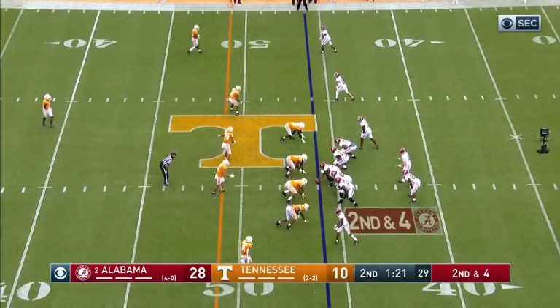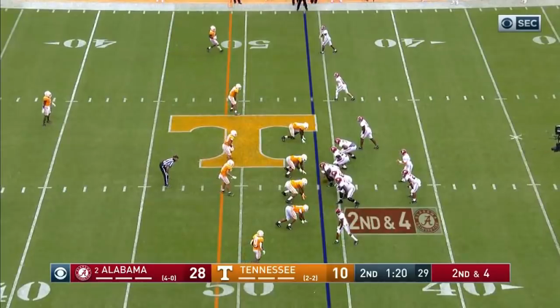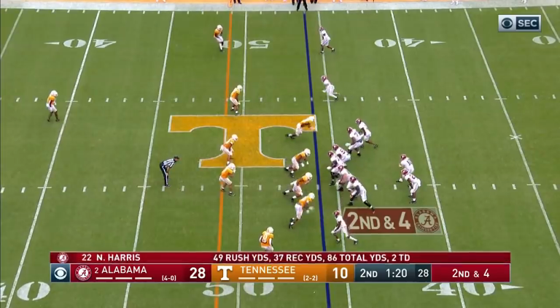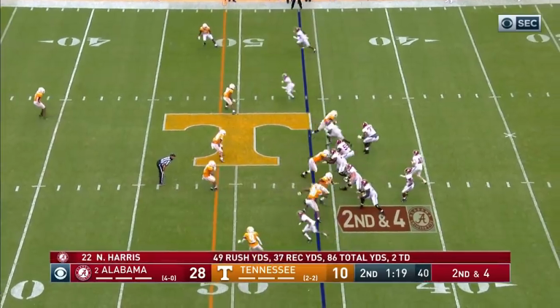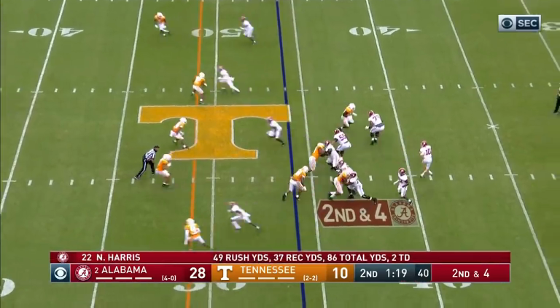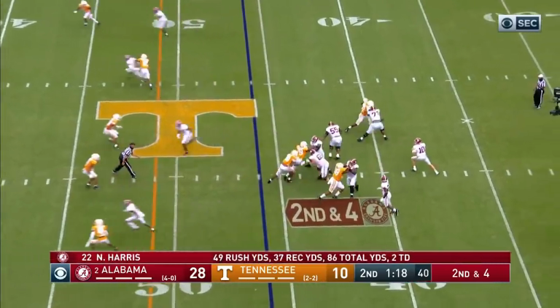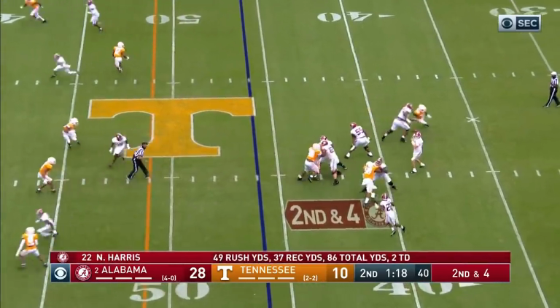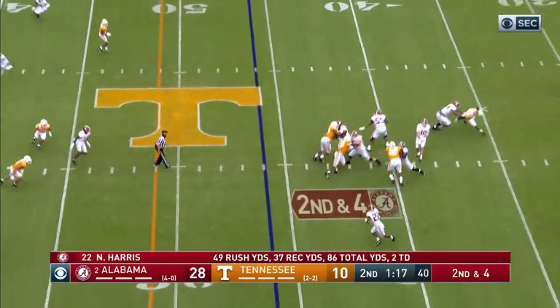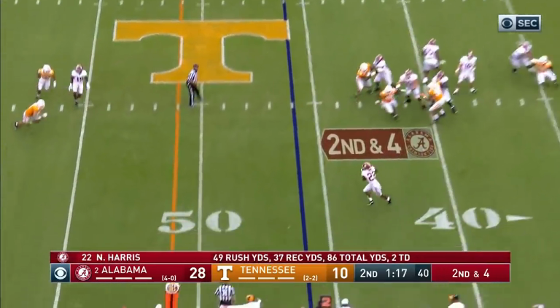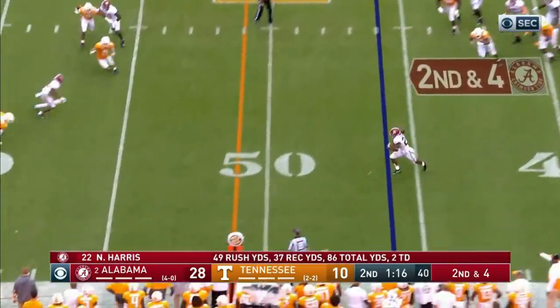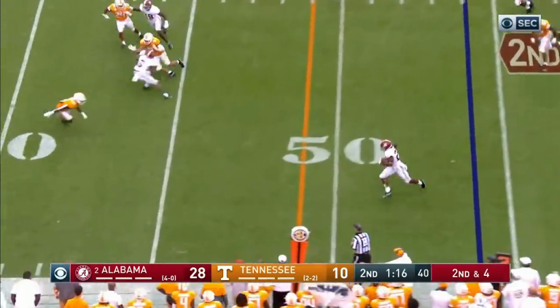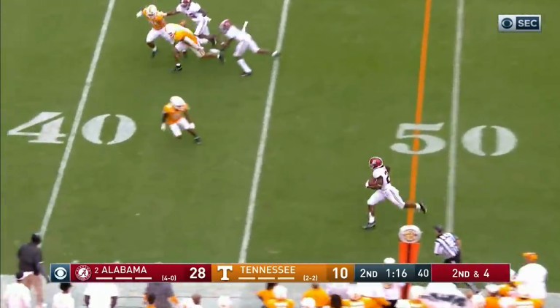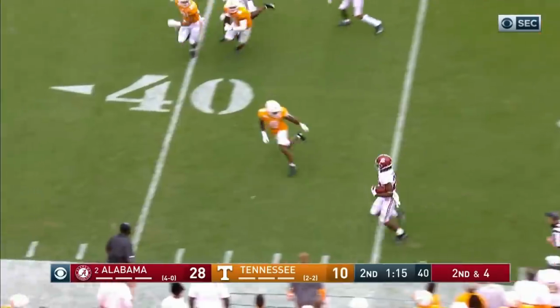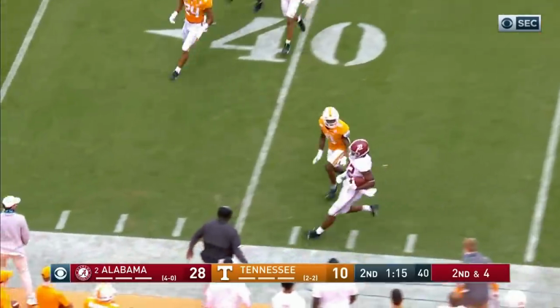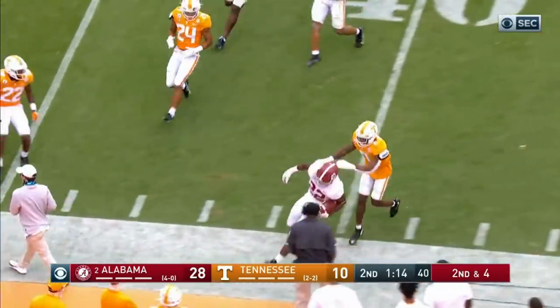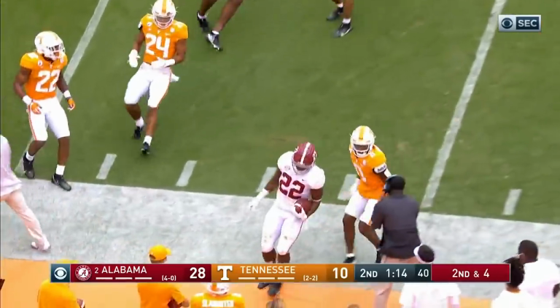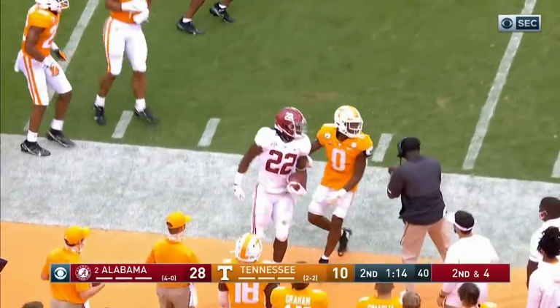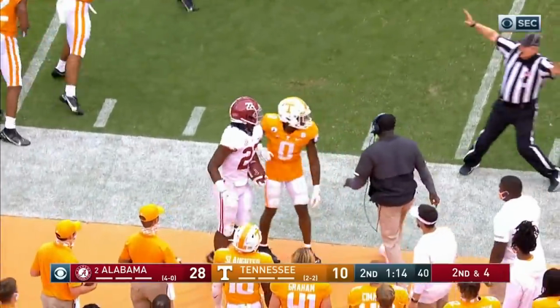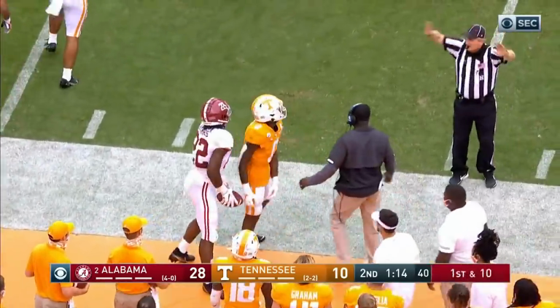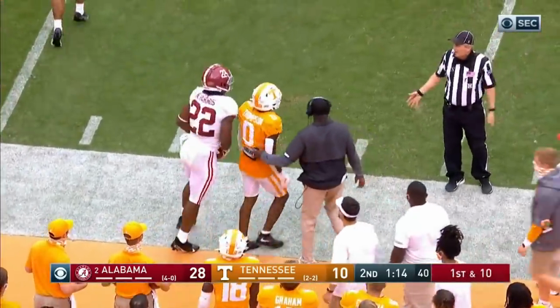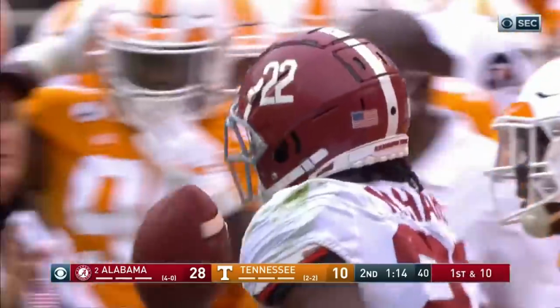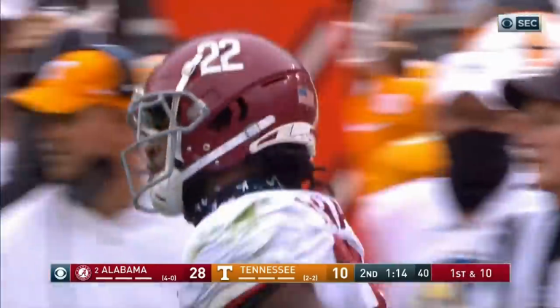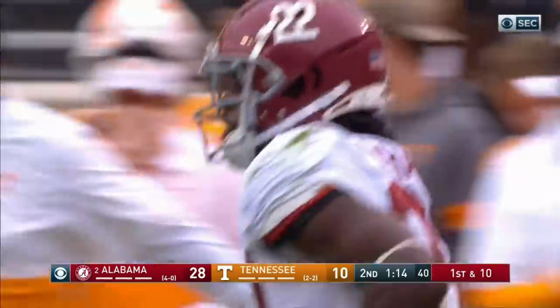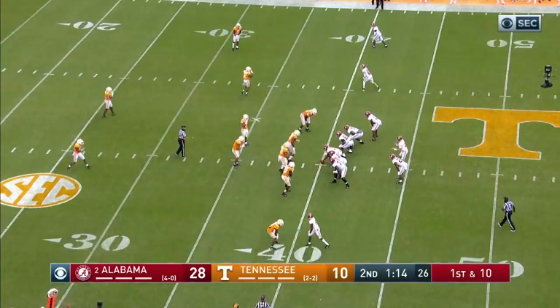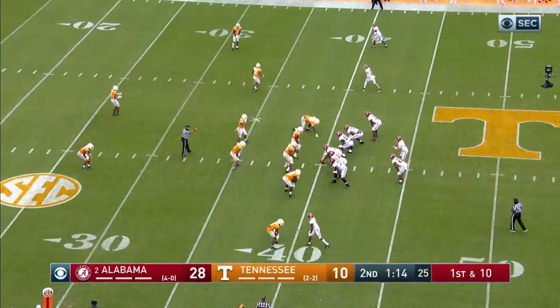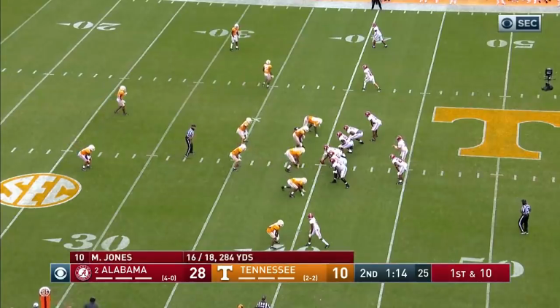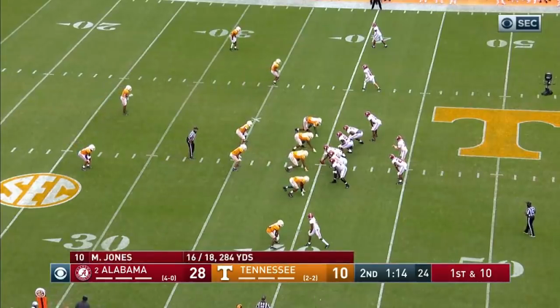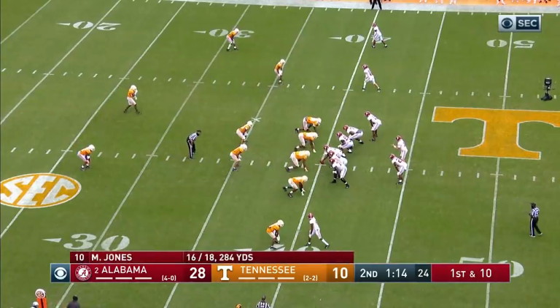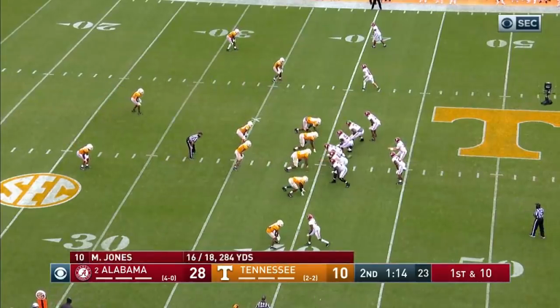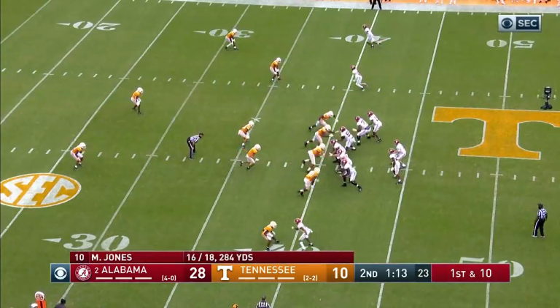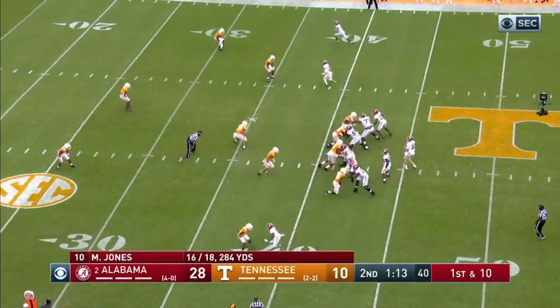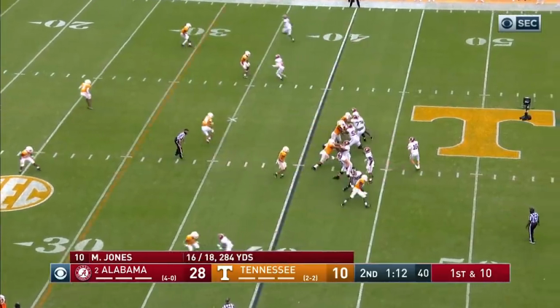Five plays, touchdown — they lead 28-10. And here's another Najee Harris completion and he just tiptoes out of bounds at the 40. Stop on the clock with 1:14. Mac Jones has done it beautifully to start this drive and put them in scoring position again.